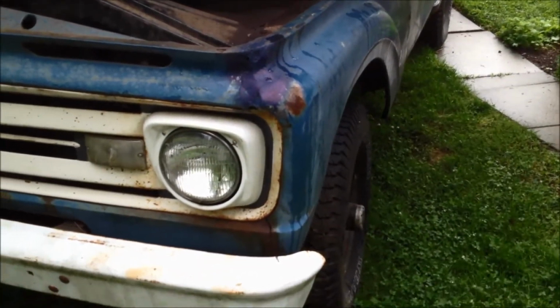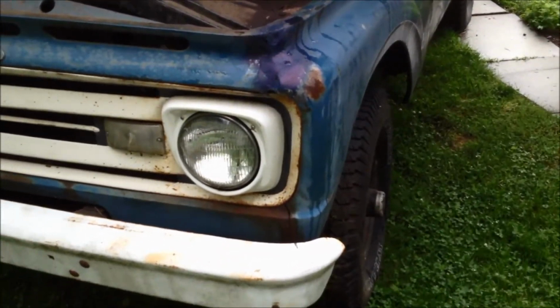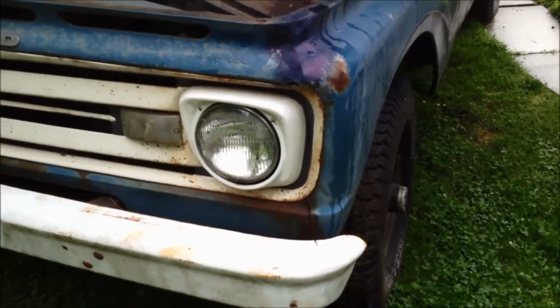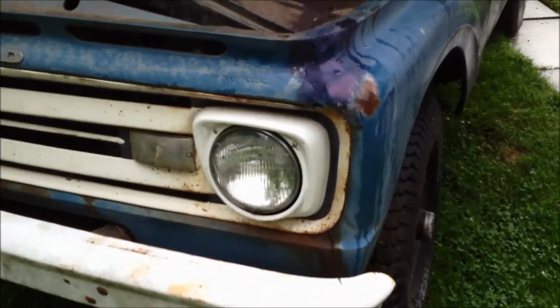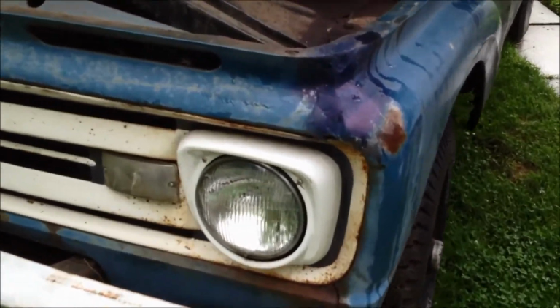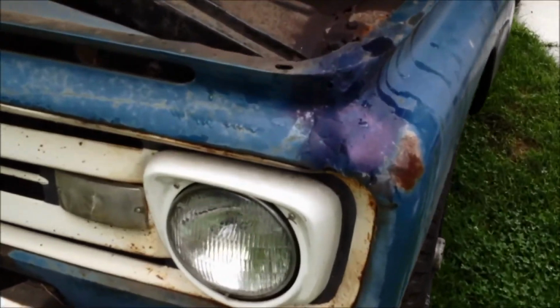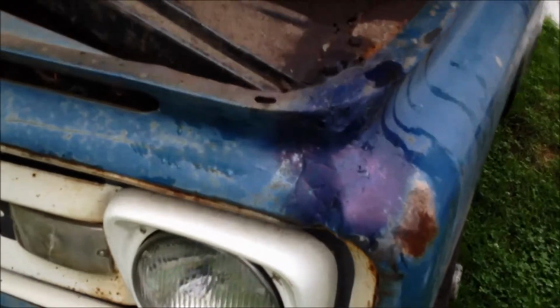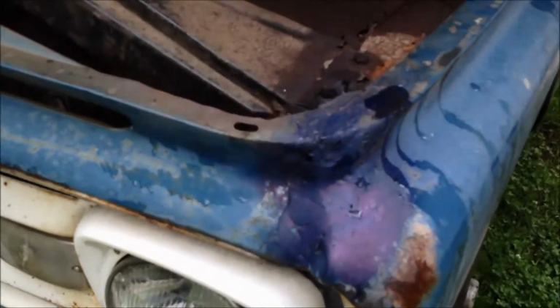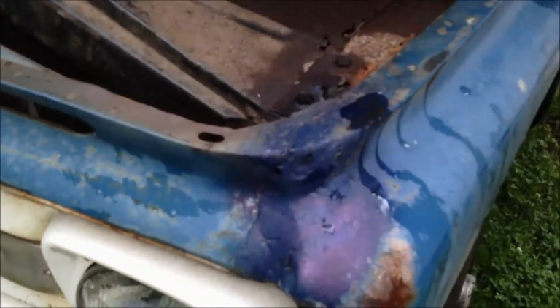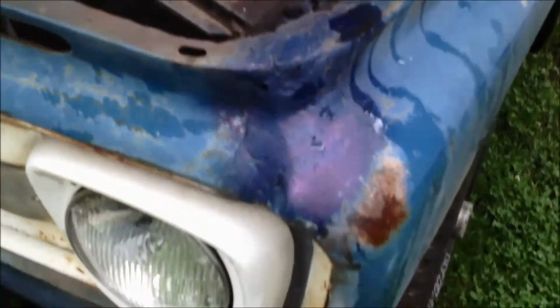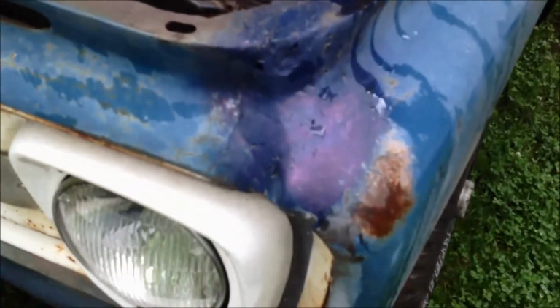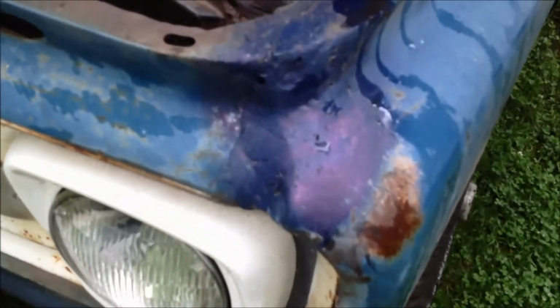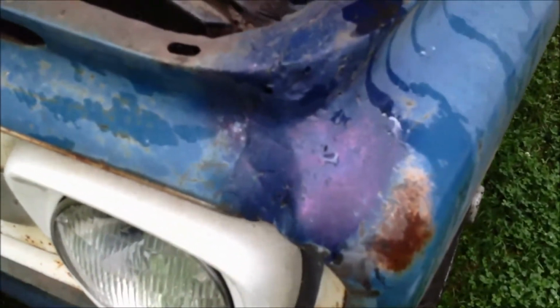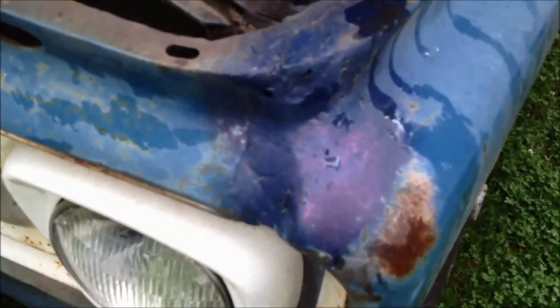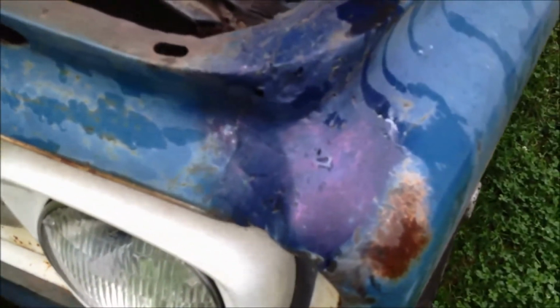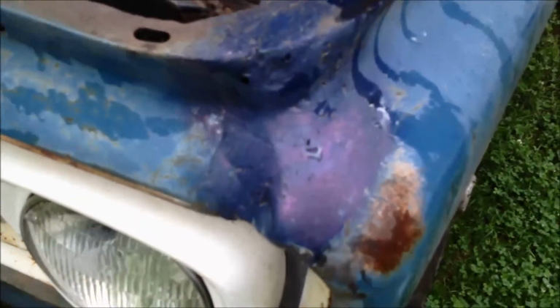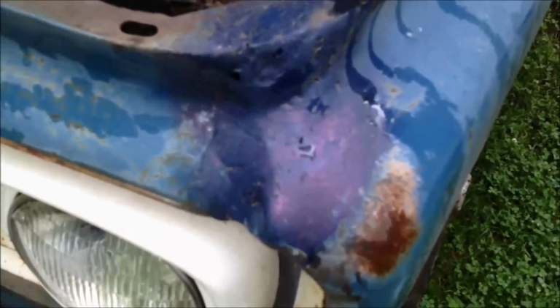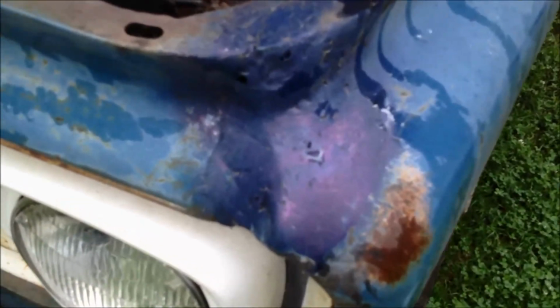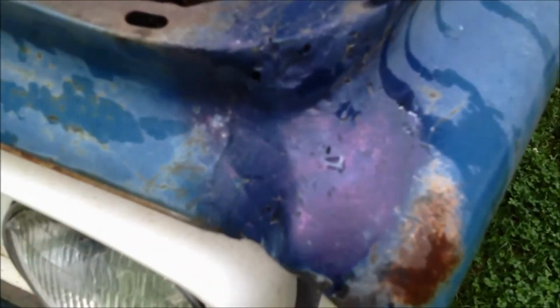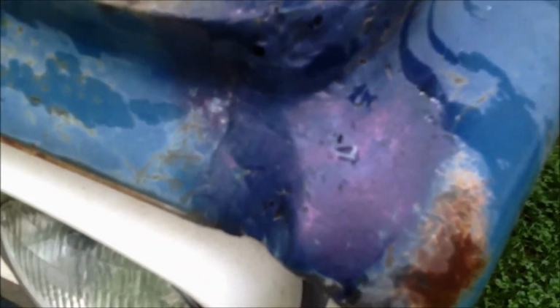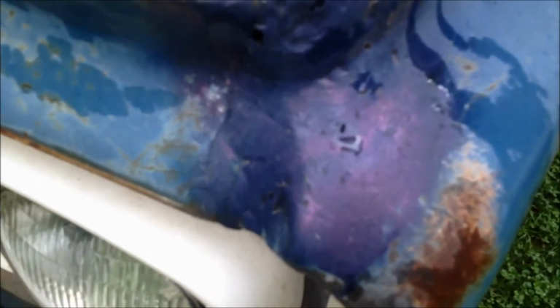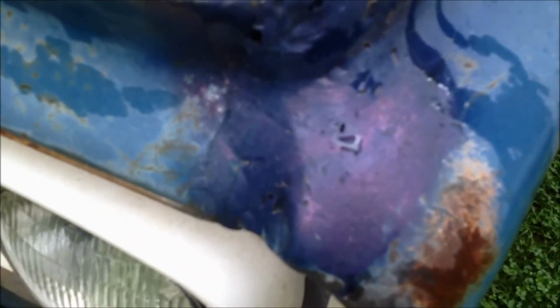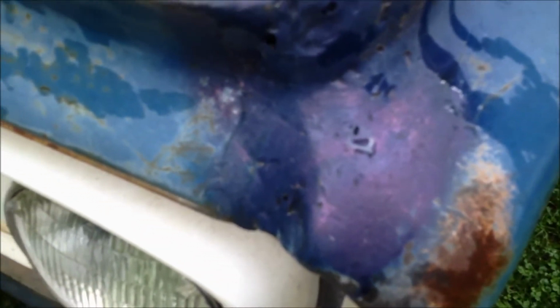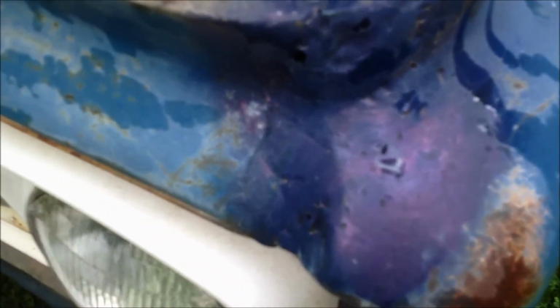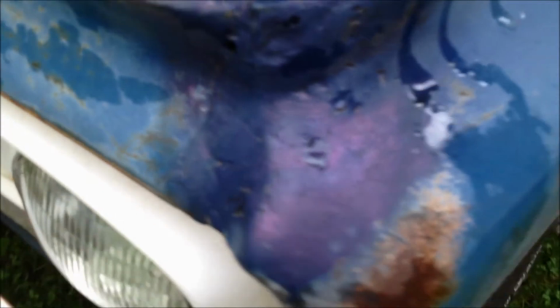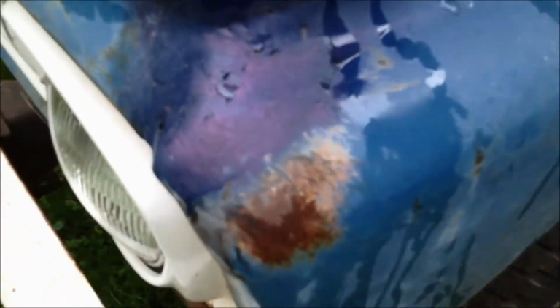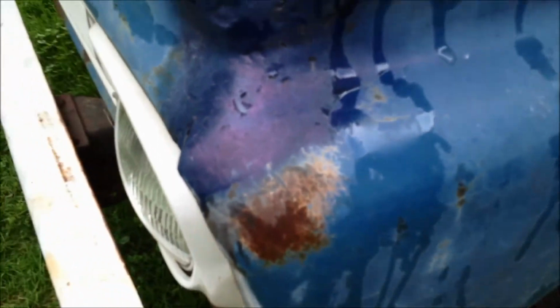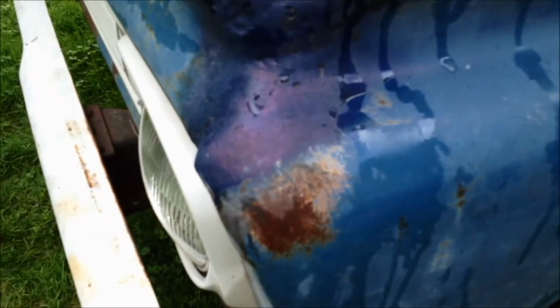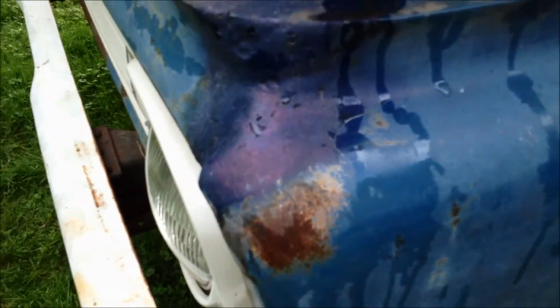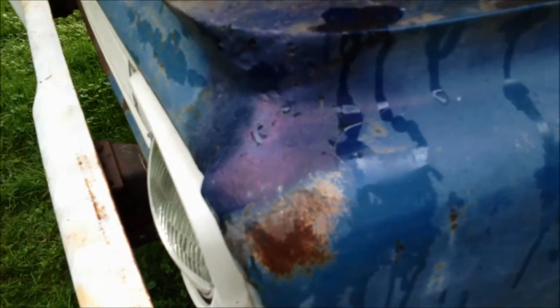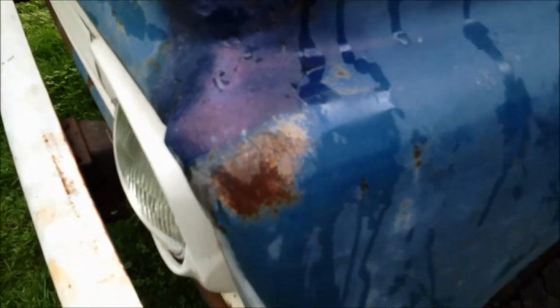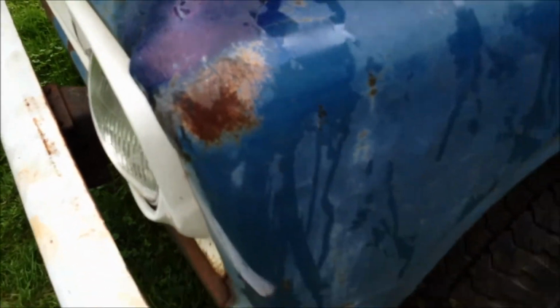You can see he tried to do some body work. Hopefully I do a better job than that.